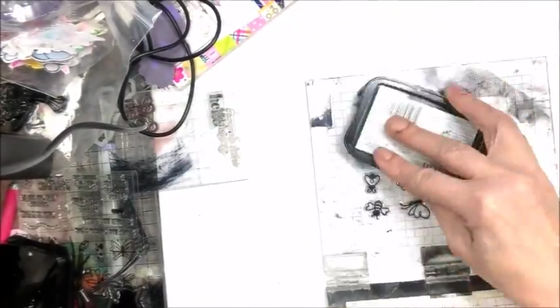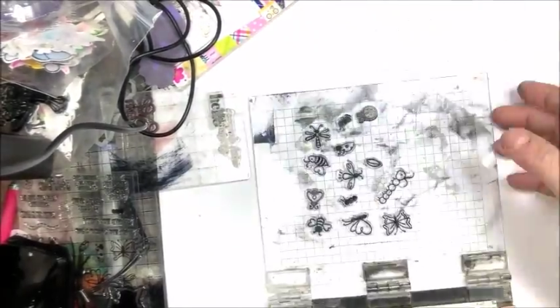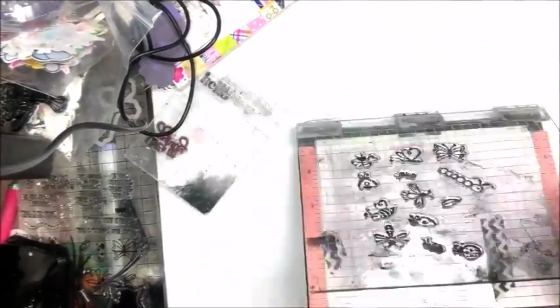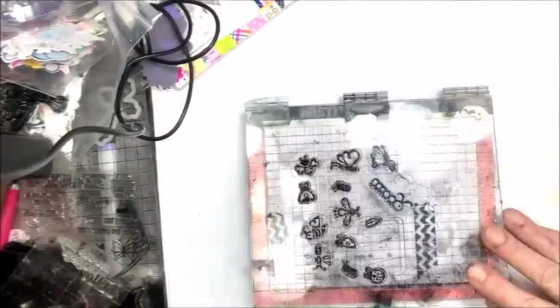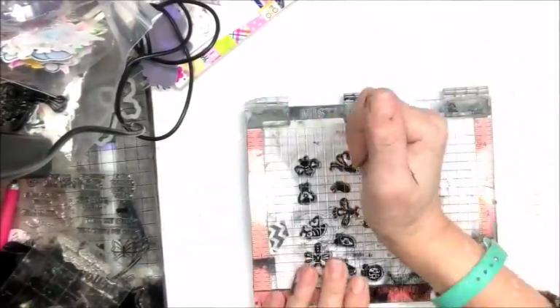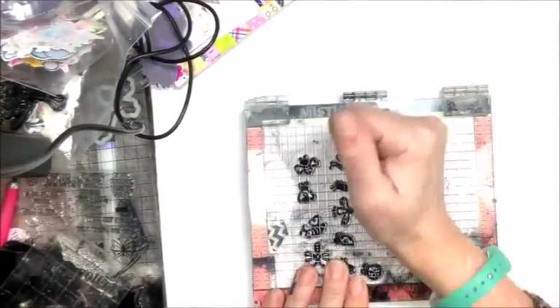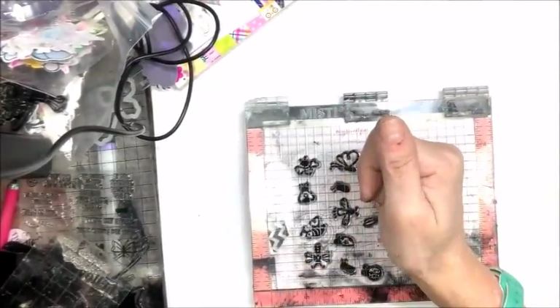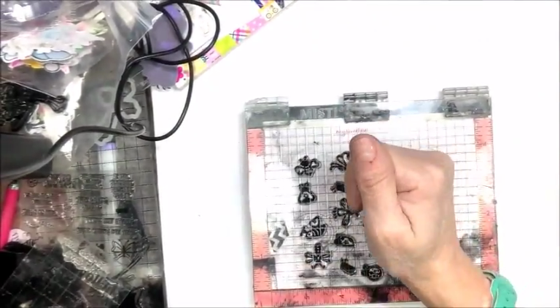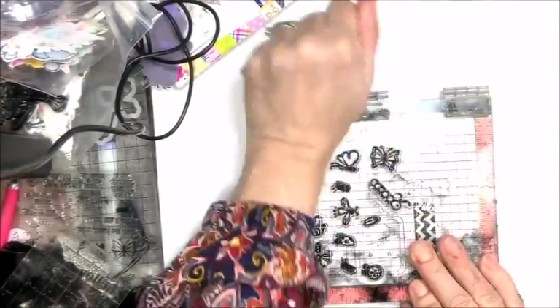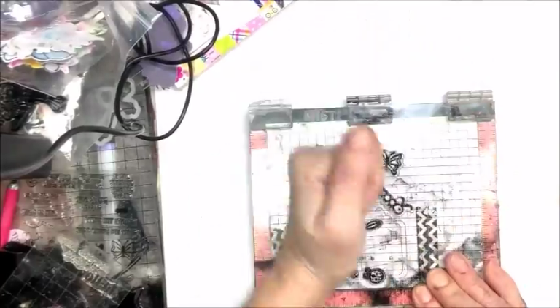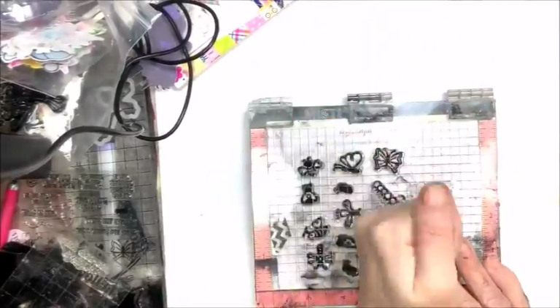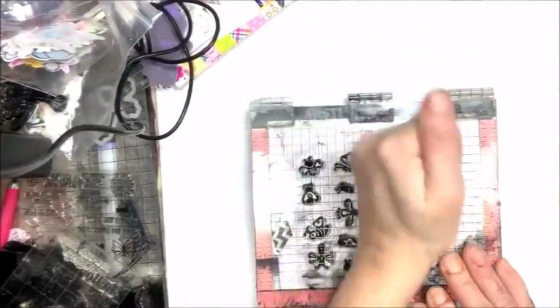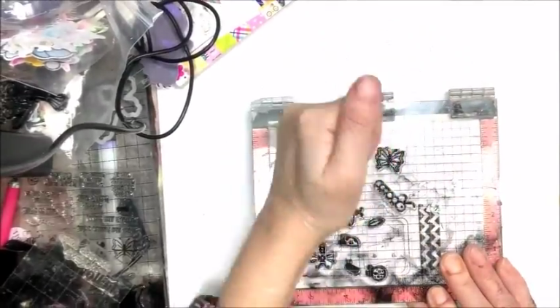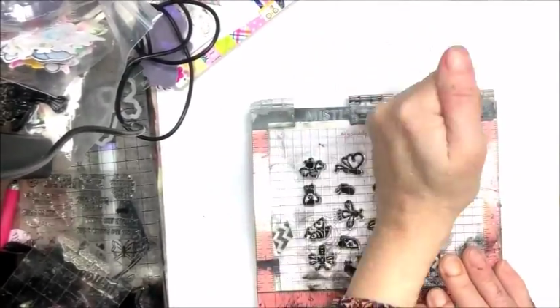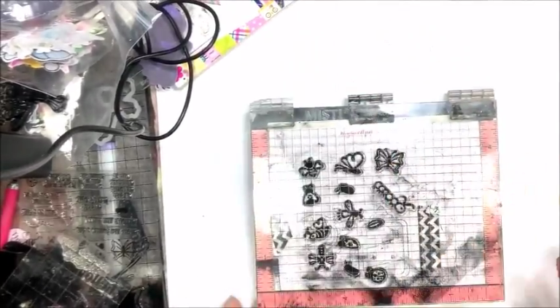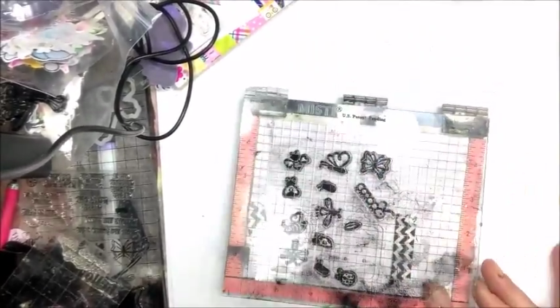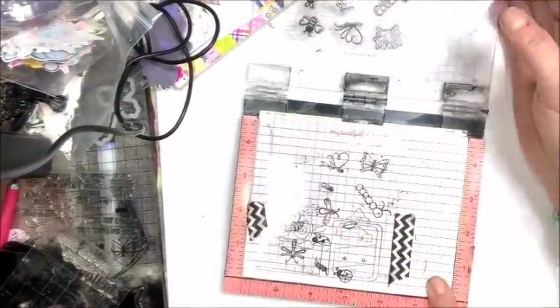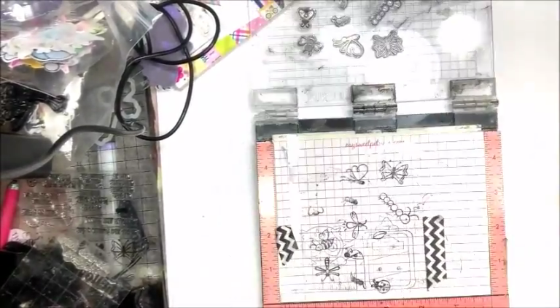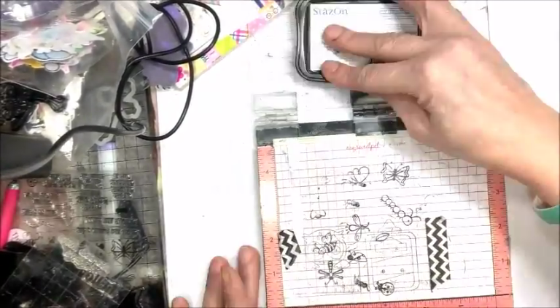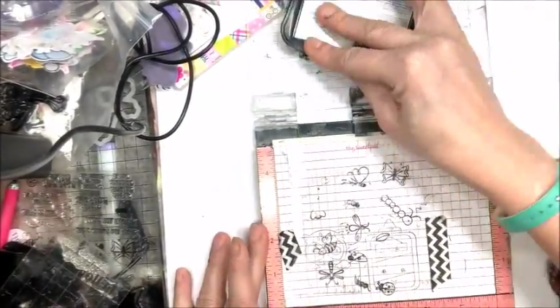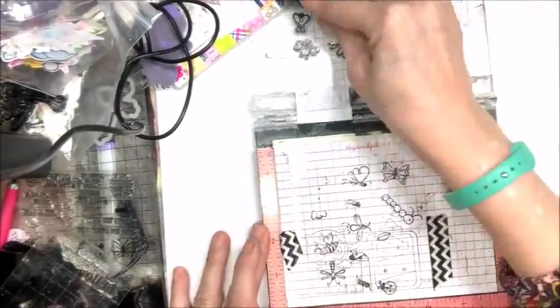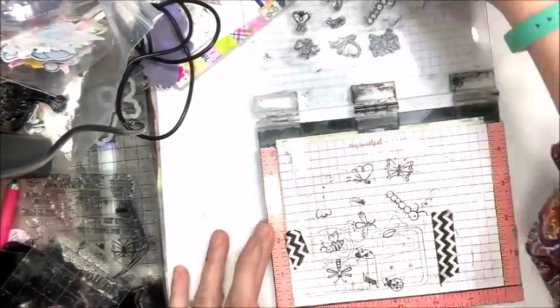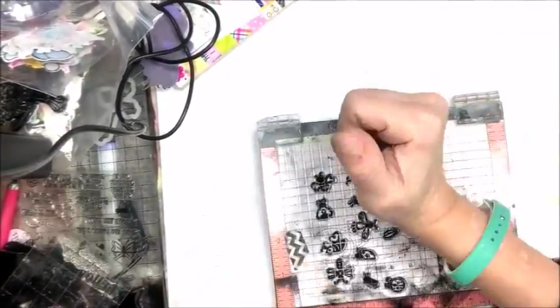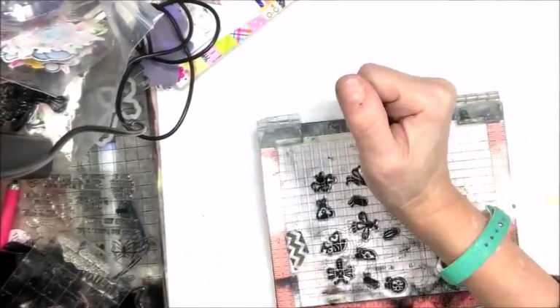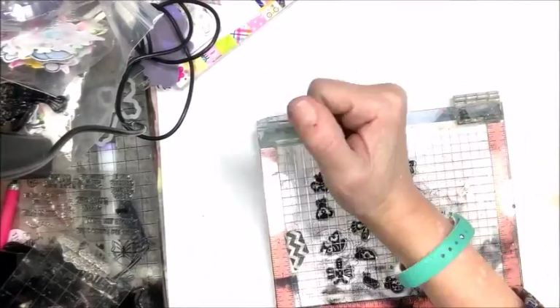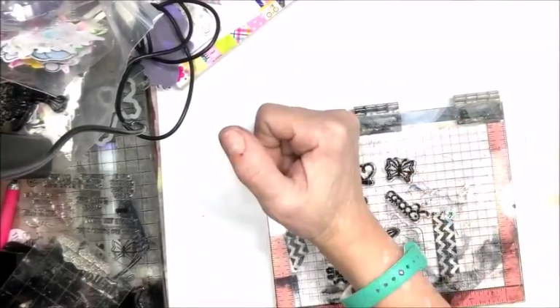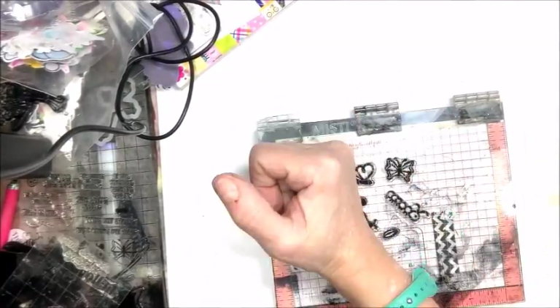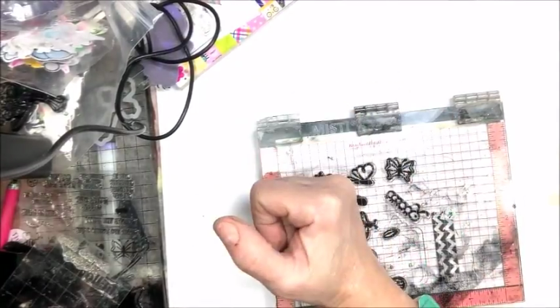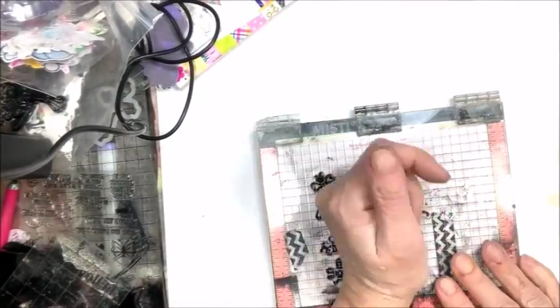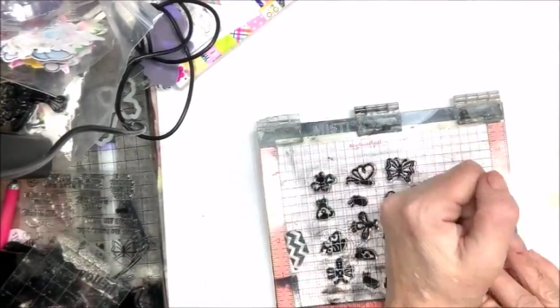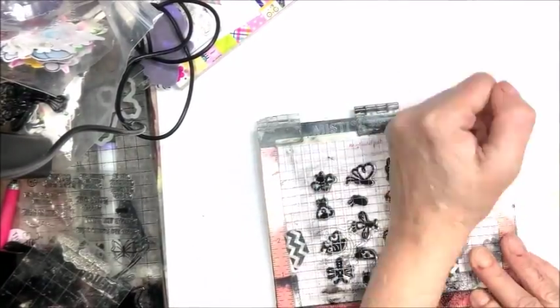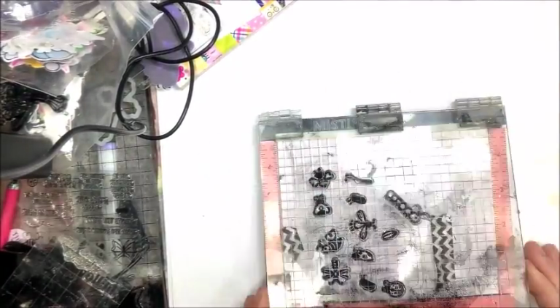In today's video I'm going to show you how to use shrink plastic to make shaker embellishments for your cards, scrapbook pages, or other projects.